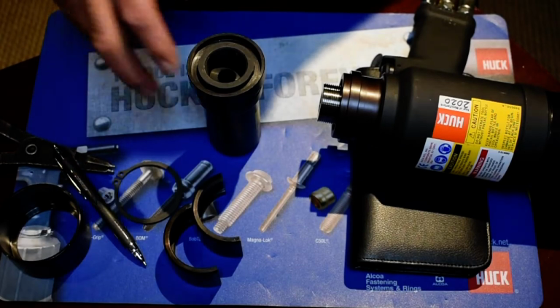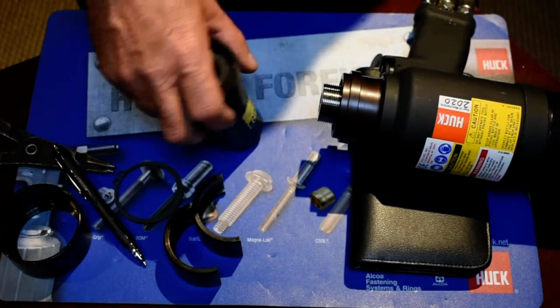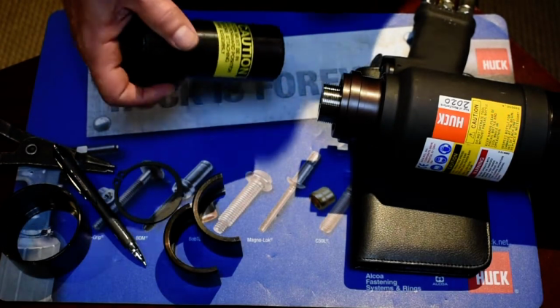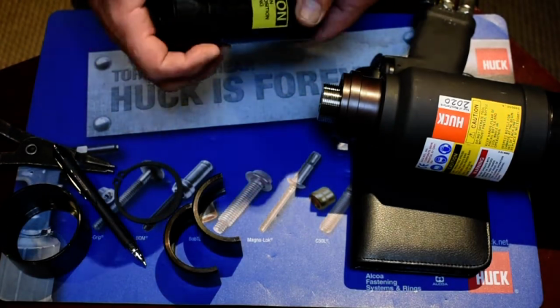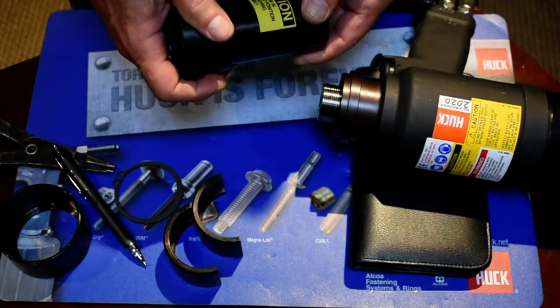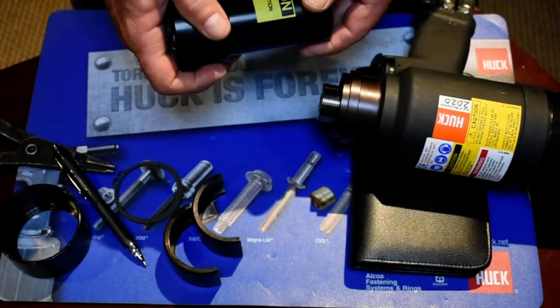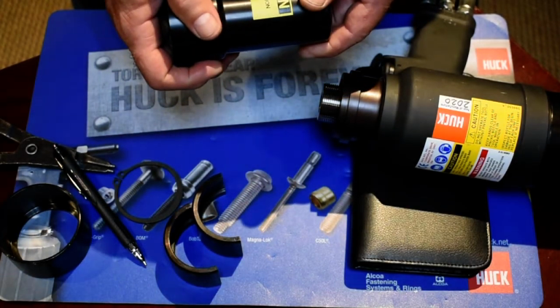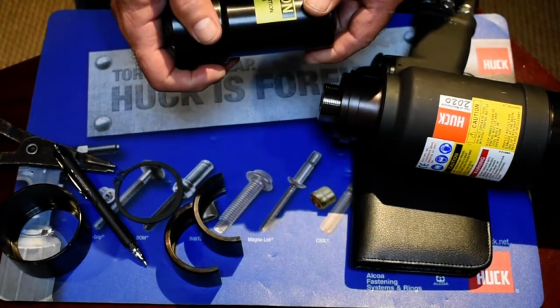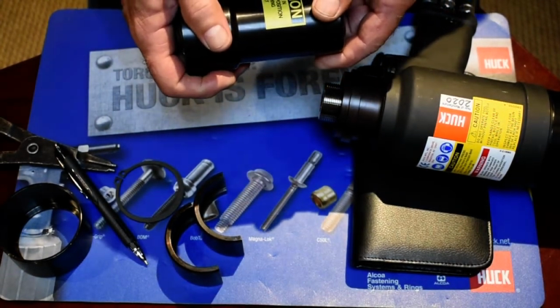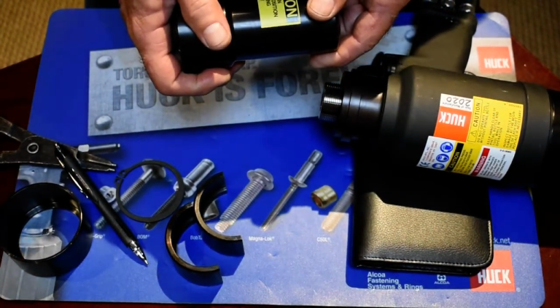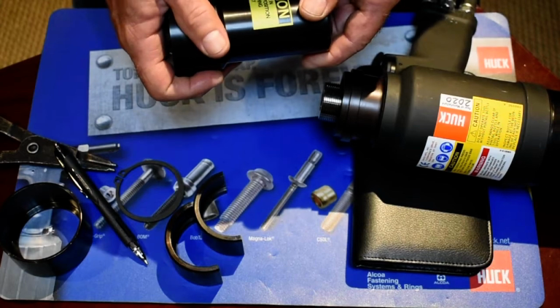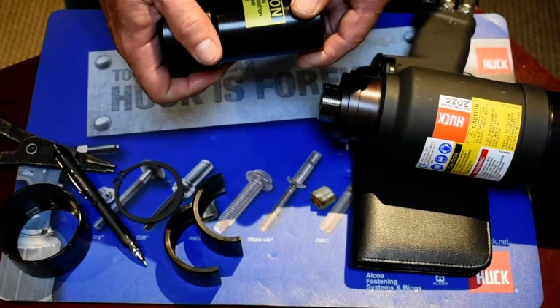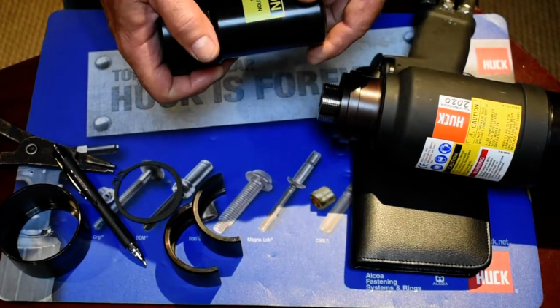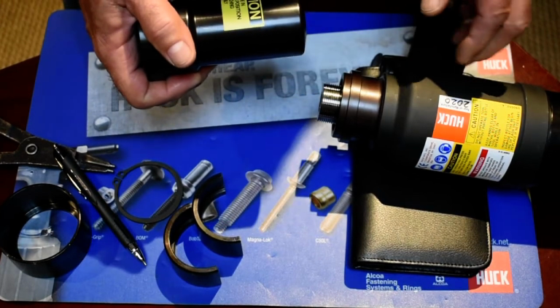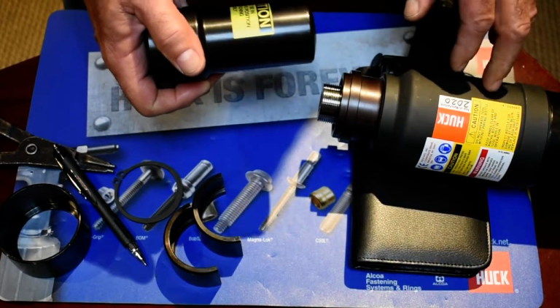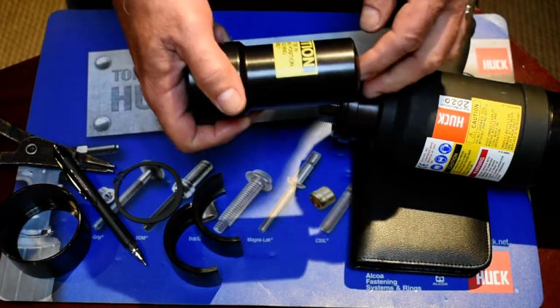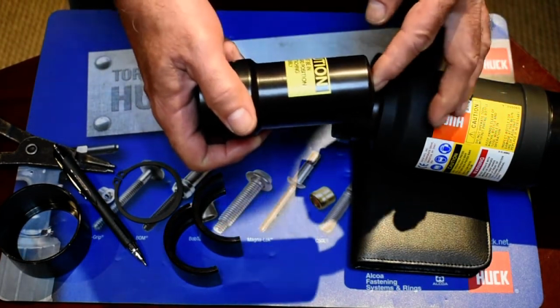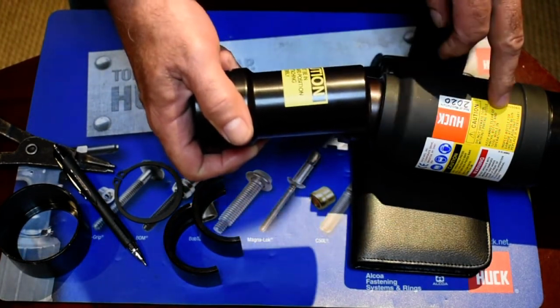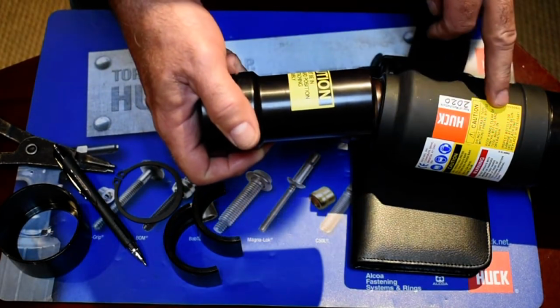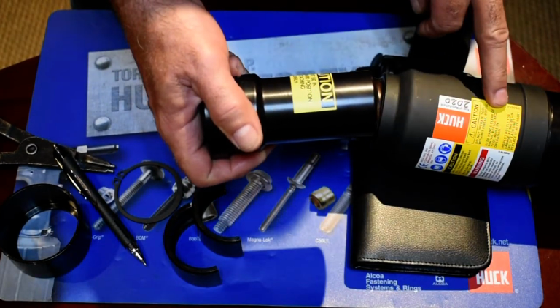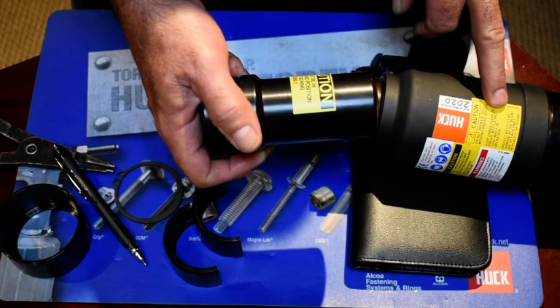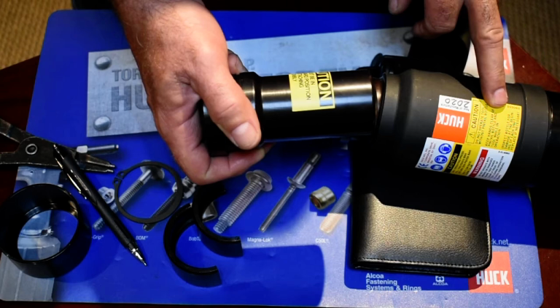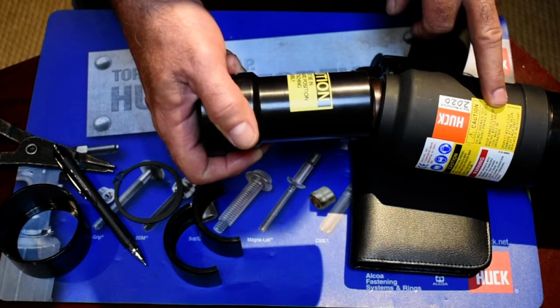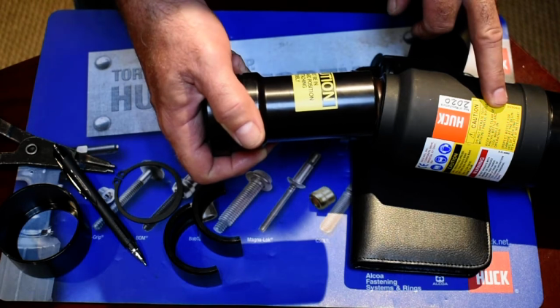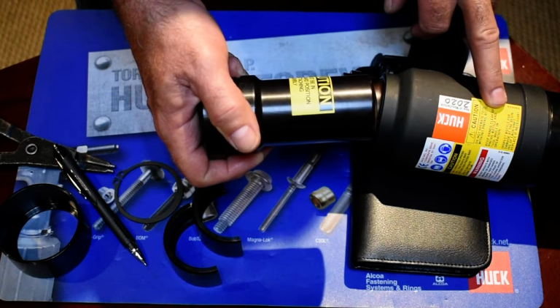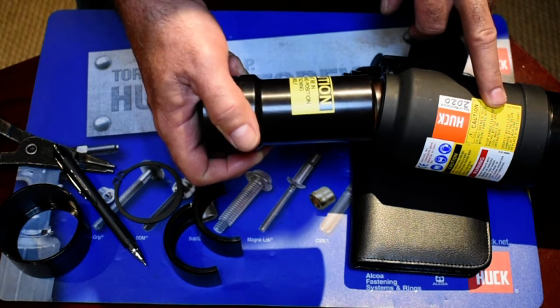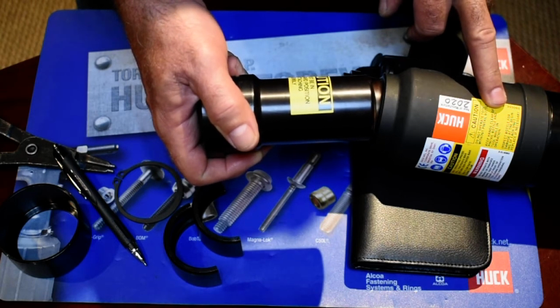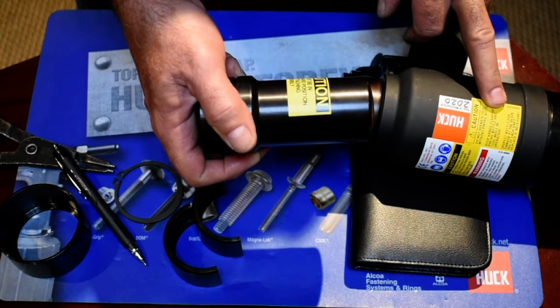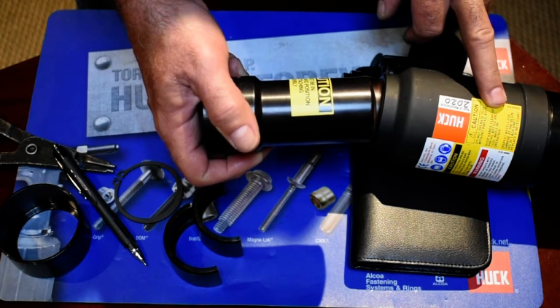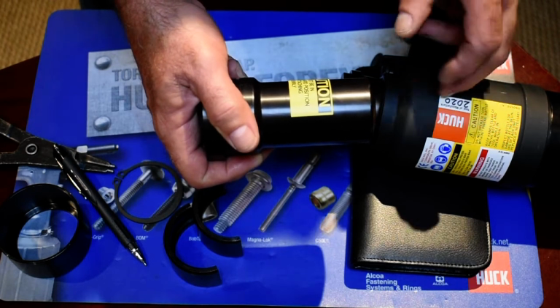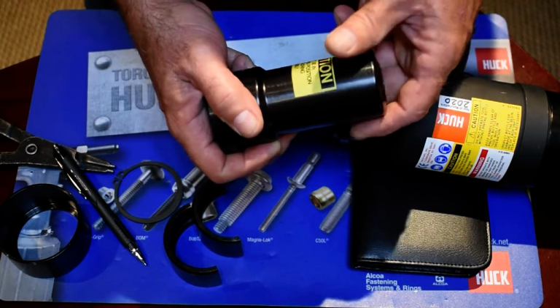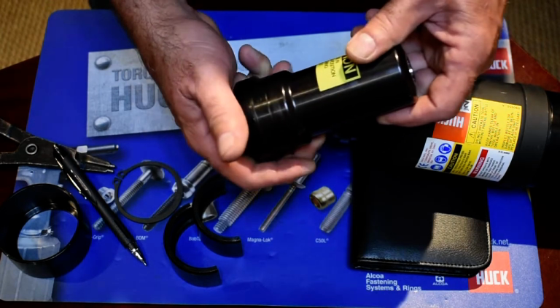What we've got here today is a 99-5106 nose assembly, and what we're going to do is install it correctly on a 26-24 PTD tool. This is for a half-inch bomb fastener.